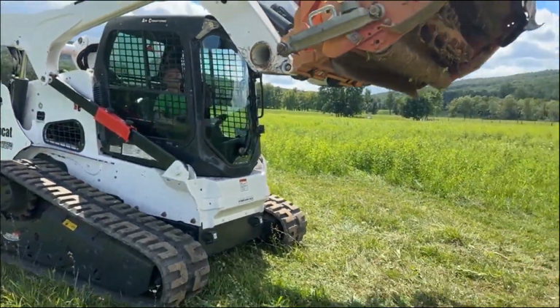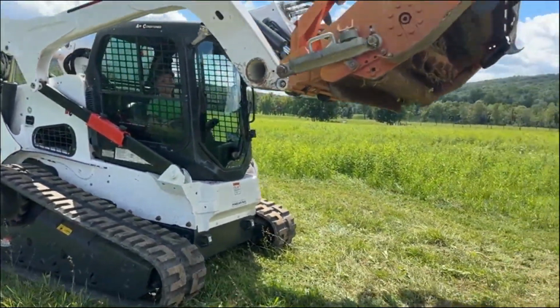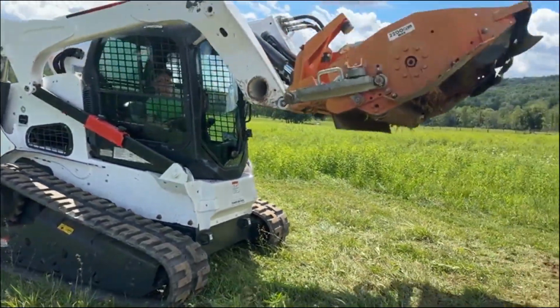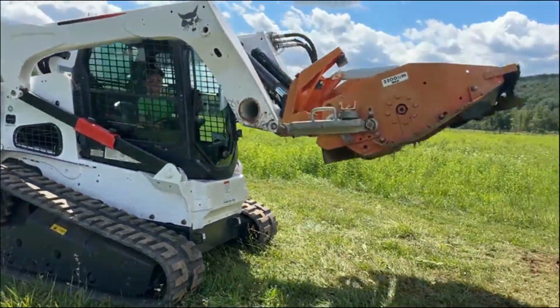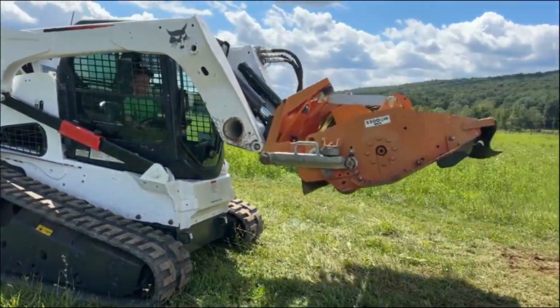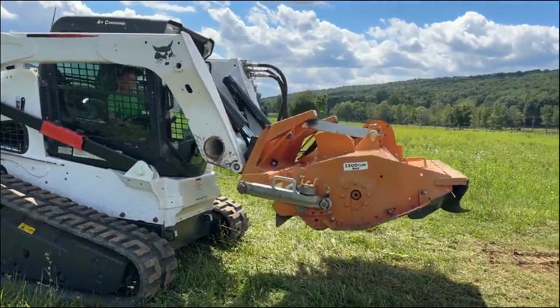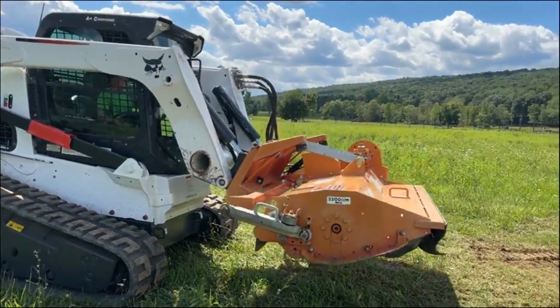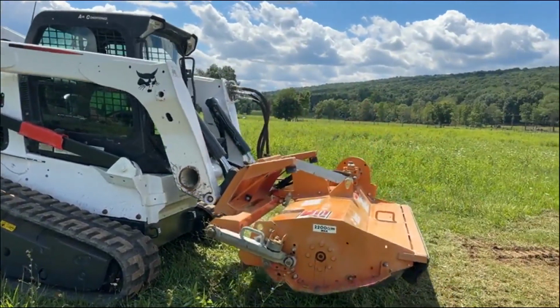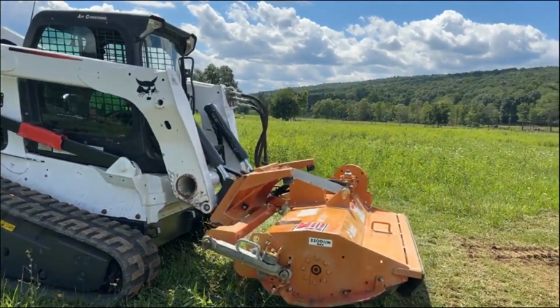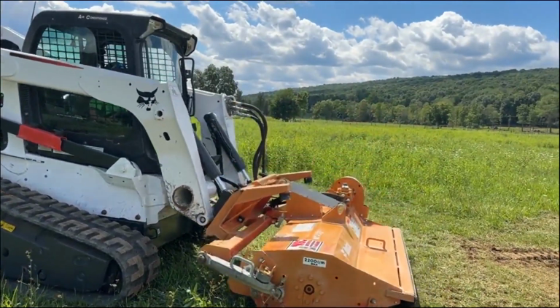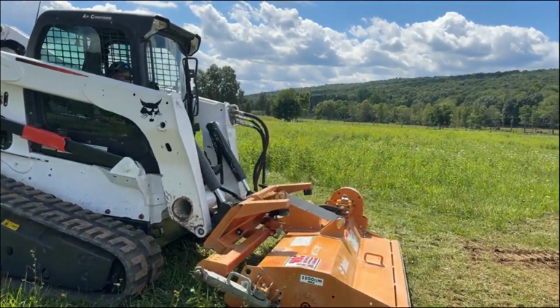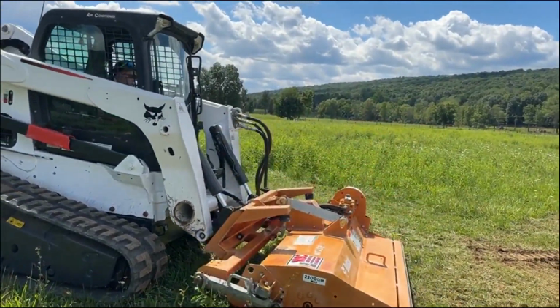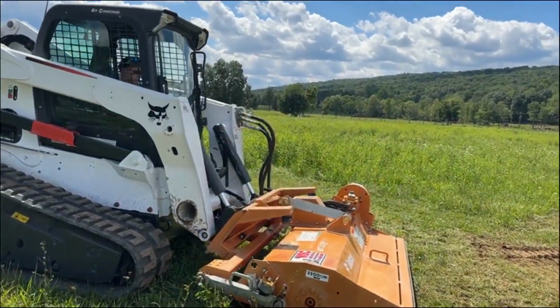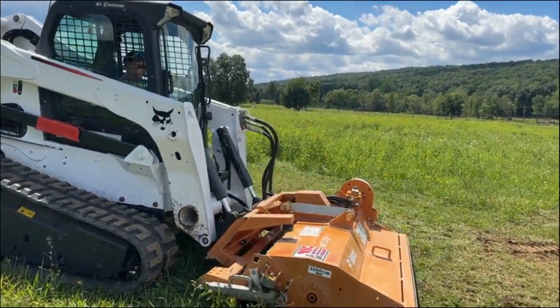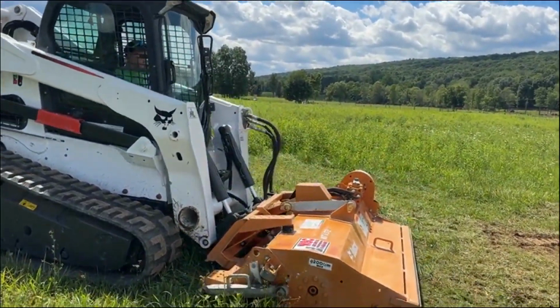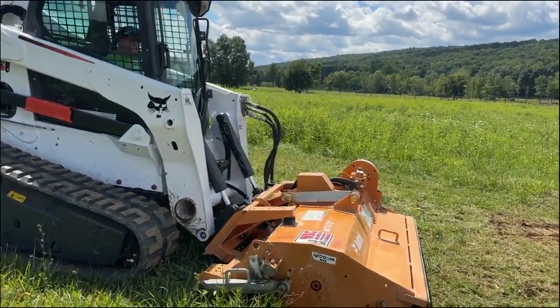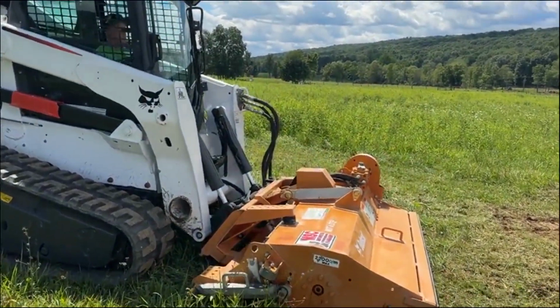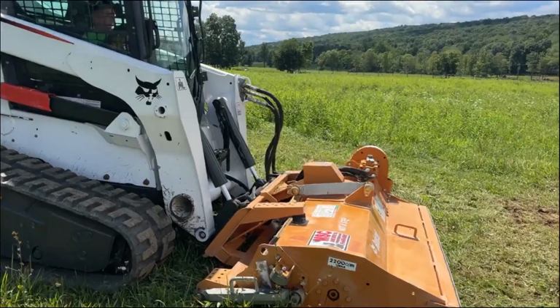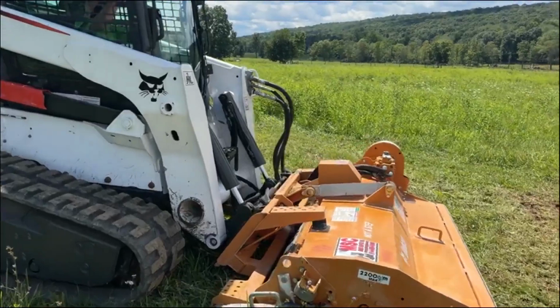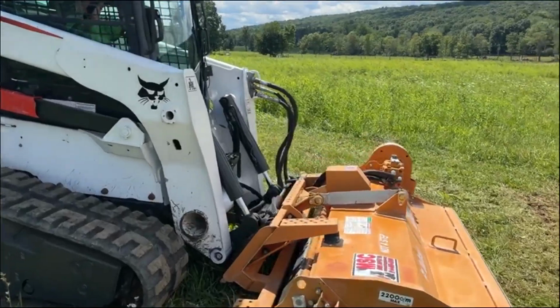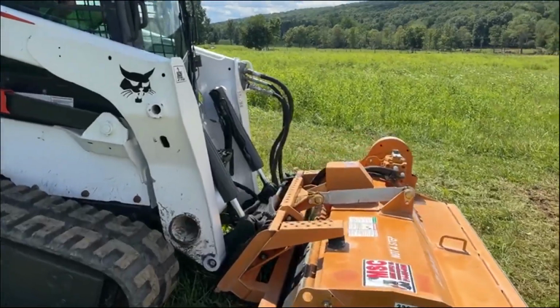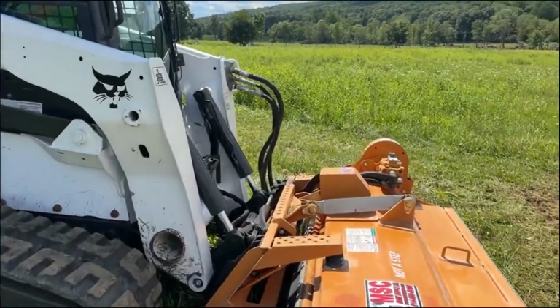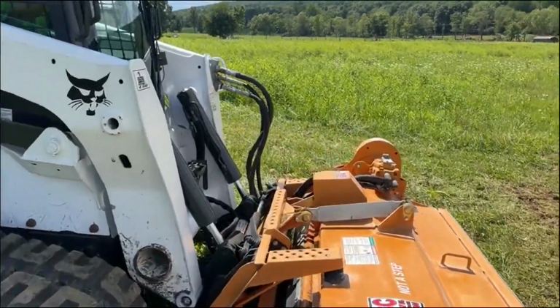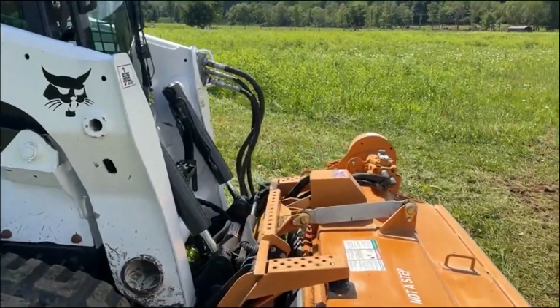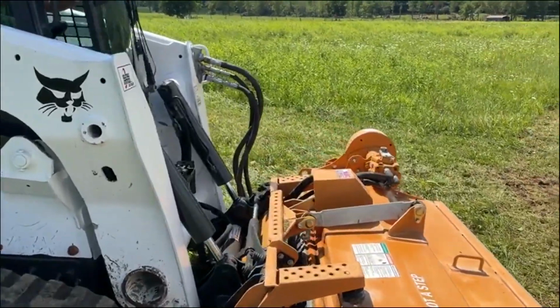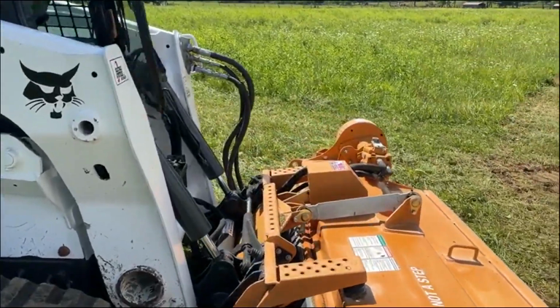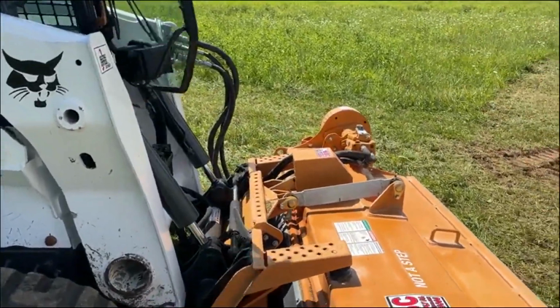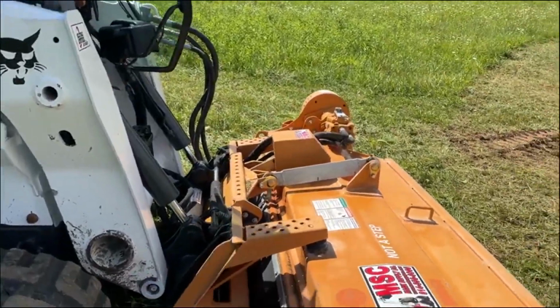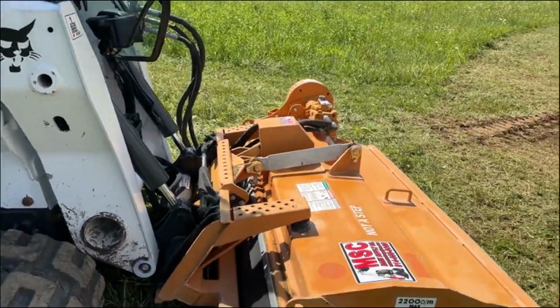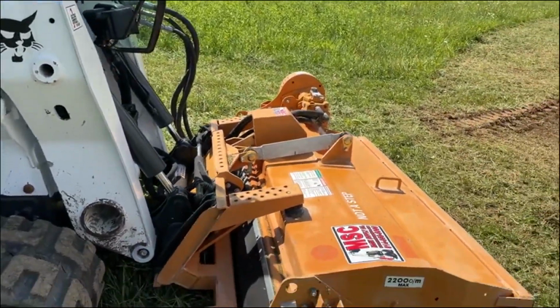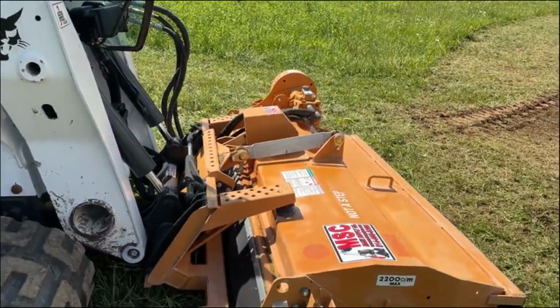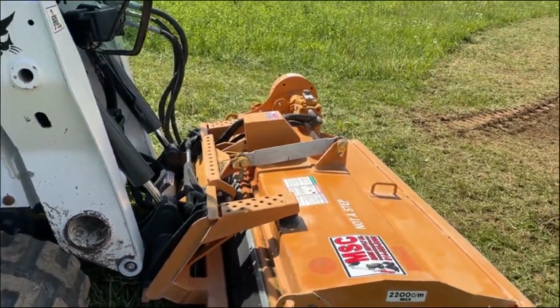I'm going to hop in here and run it to show everything it's supposed to do. I did run it here today on a T870 high-flow machine I have.